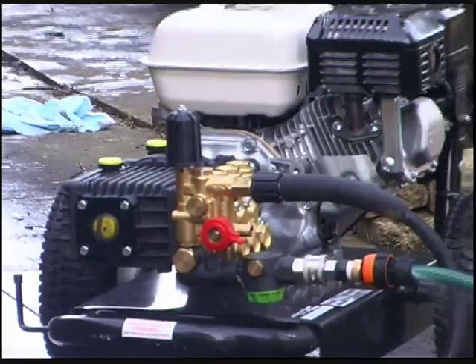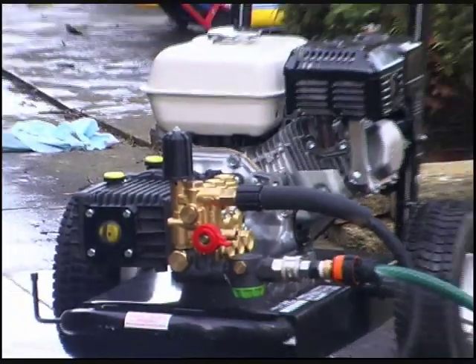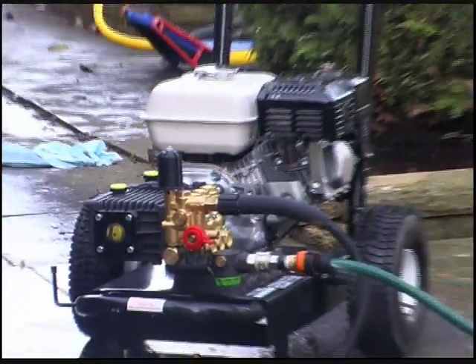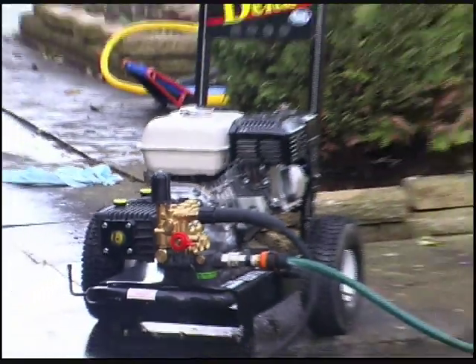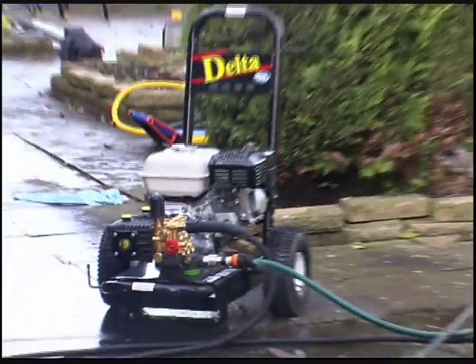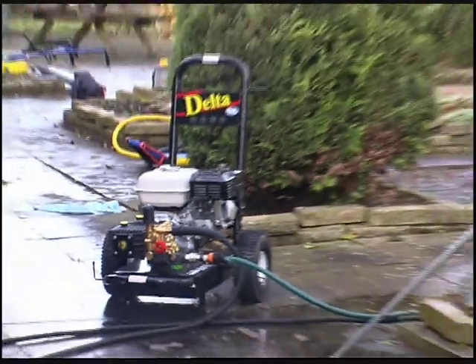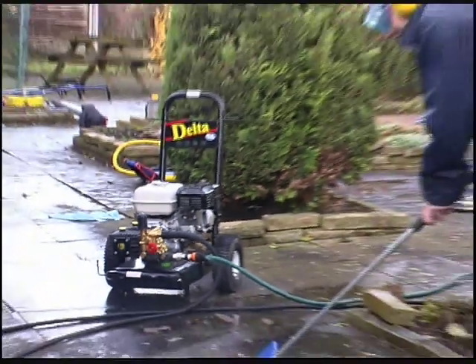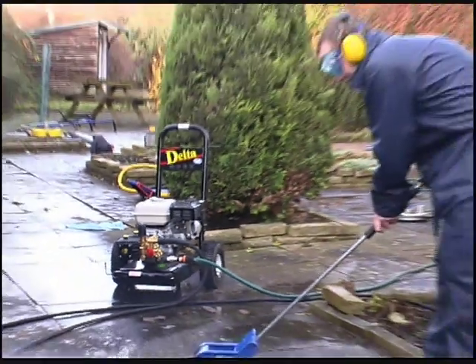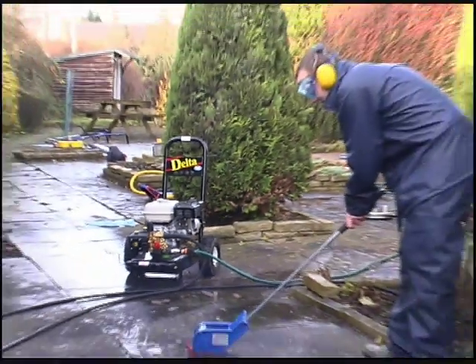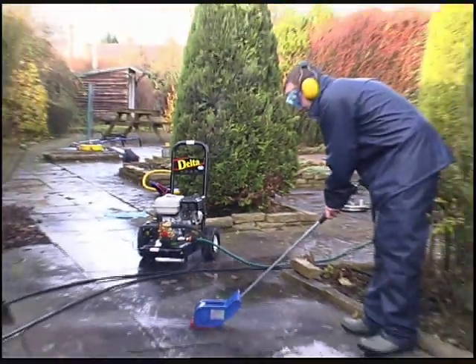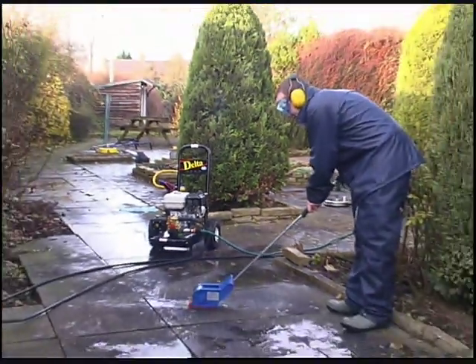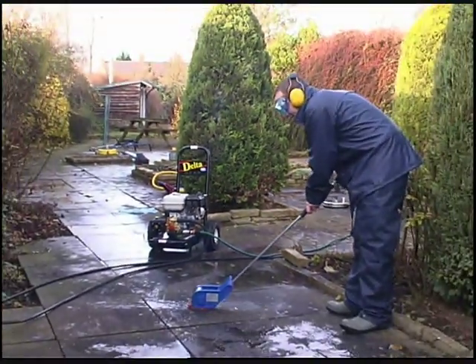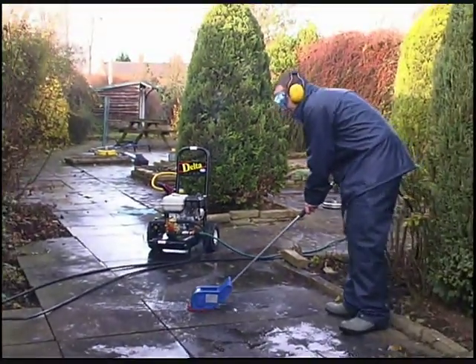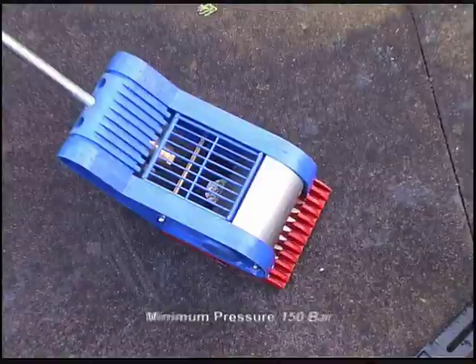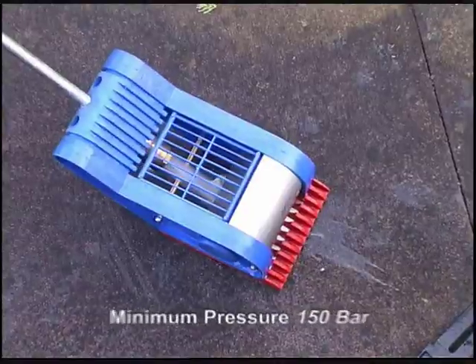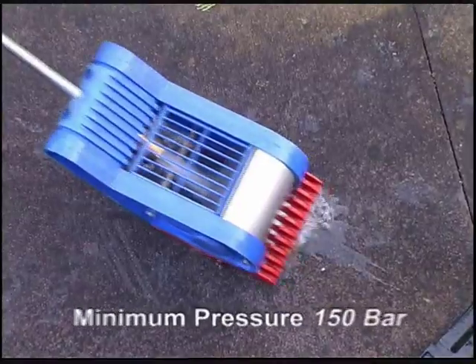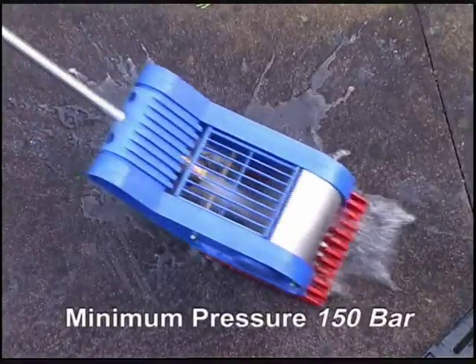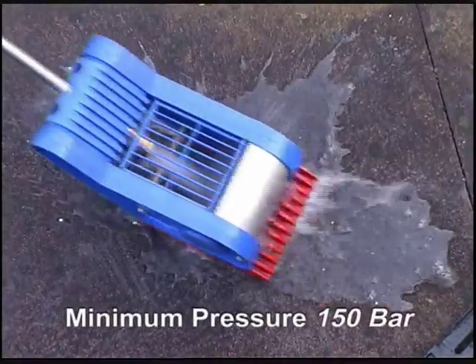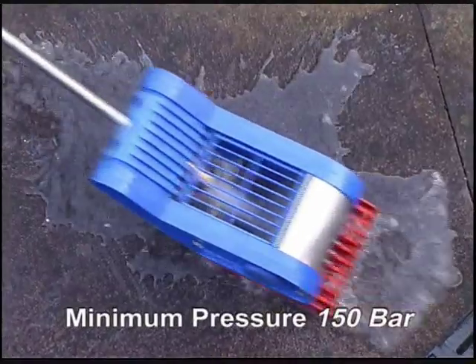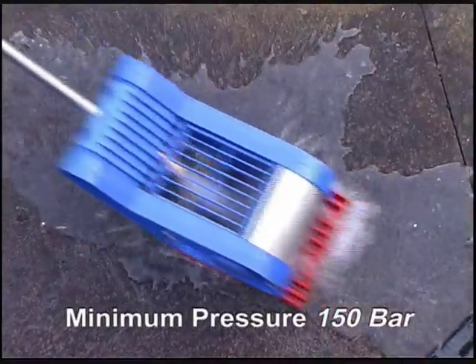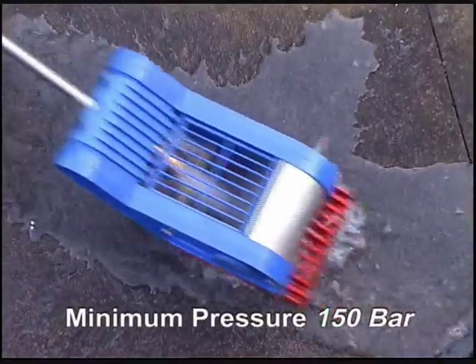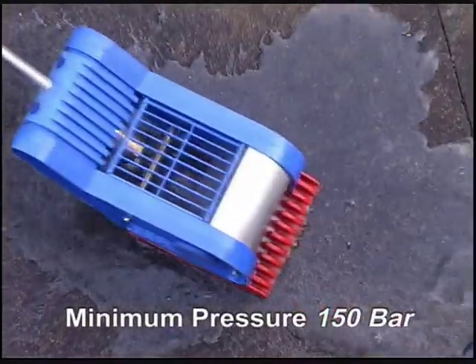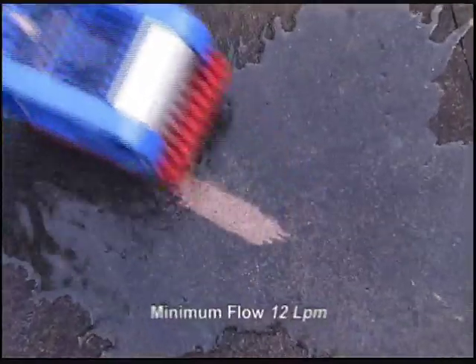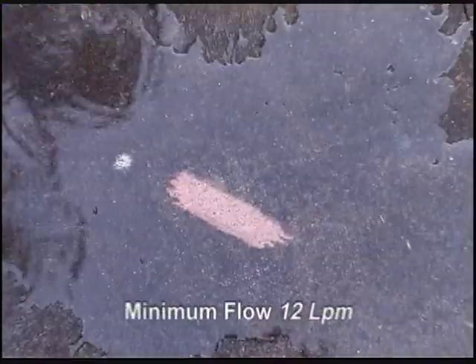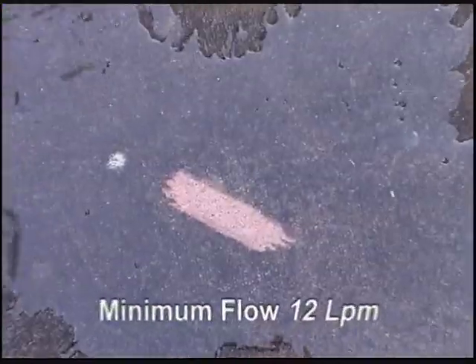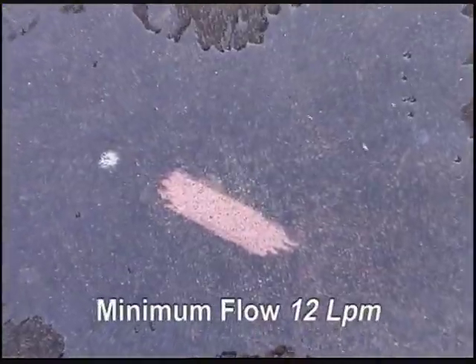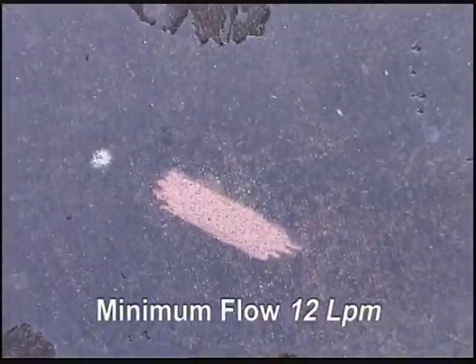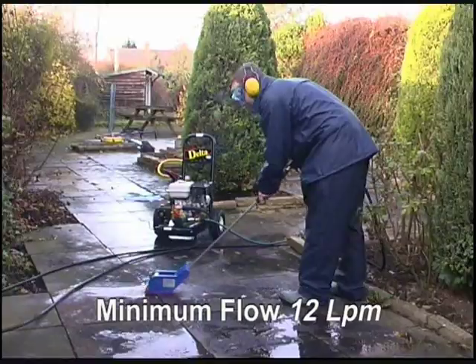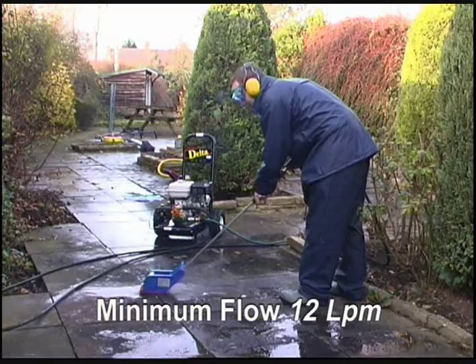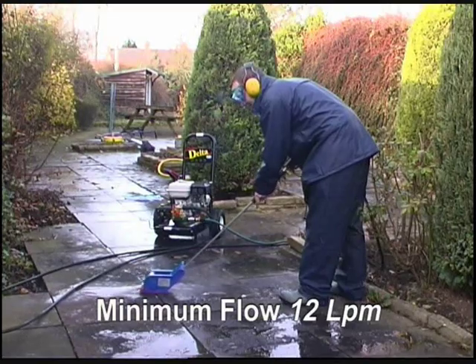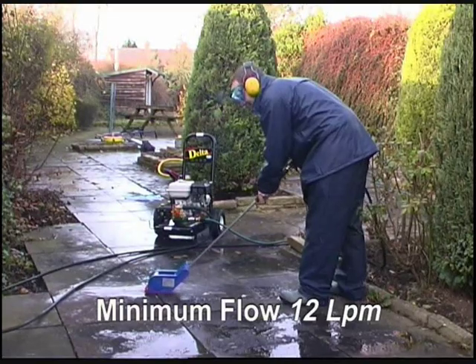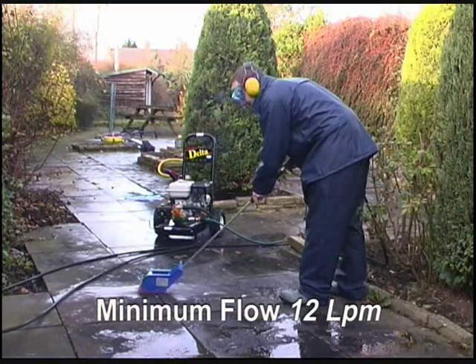The Gum Blaster can be used with most hot or cold pressure washers. A minimum pressure of 150 bar and at least 12 litres per minute is recommended.